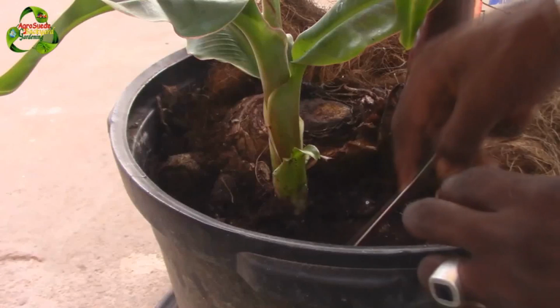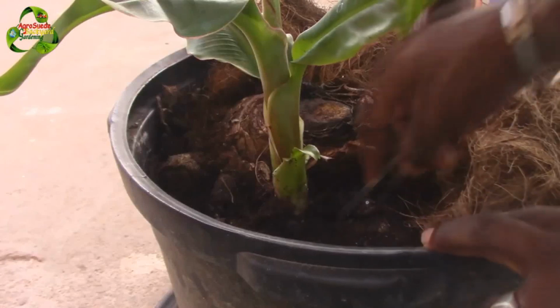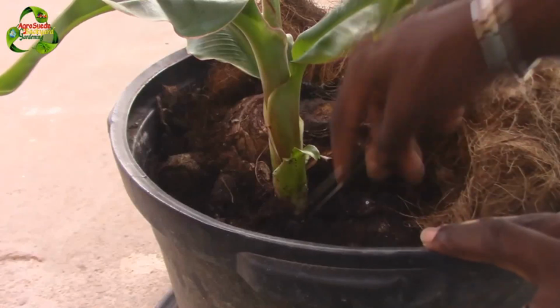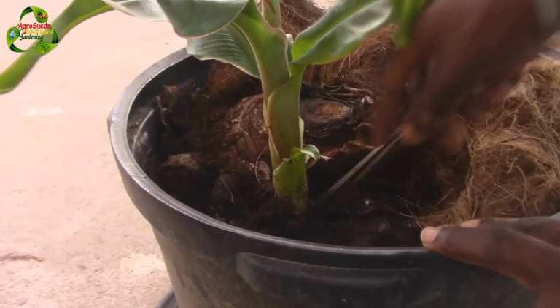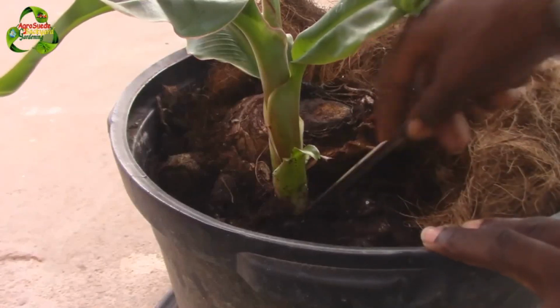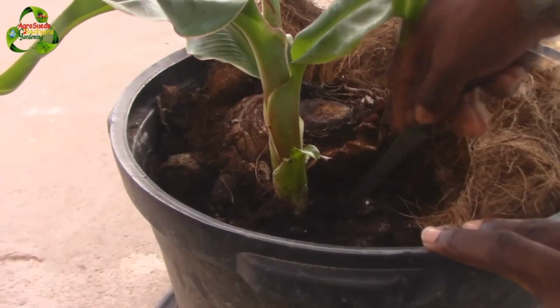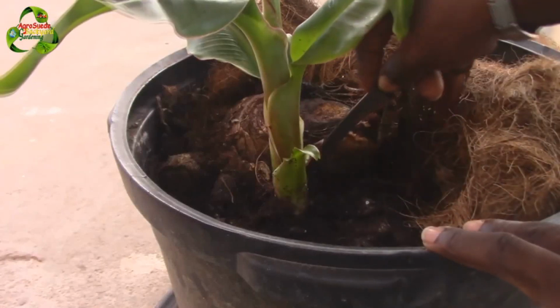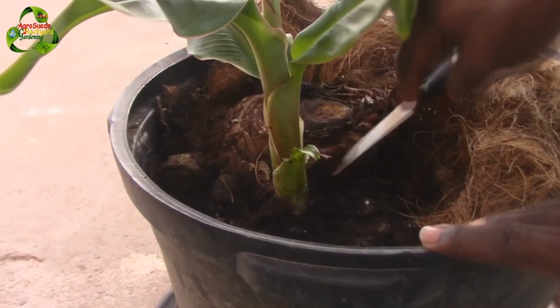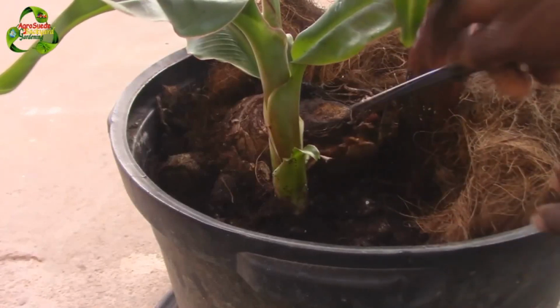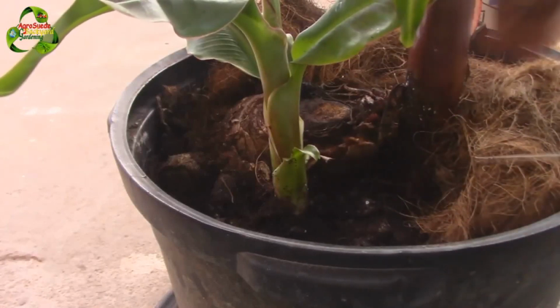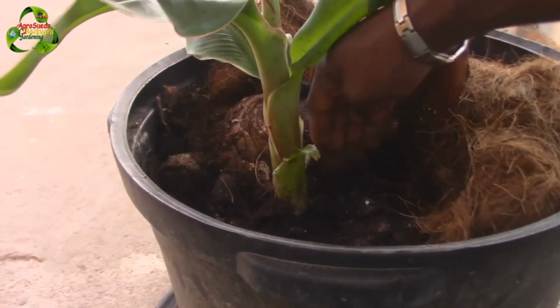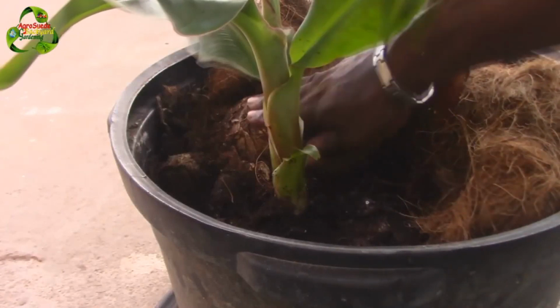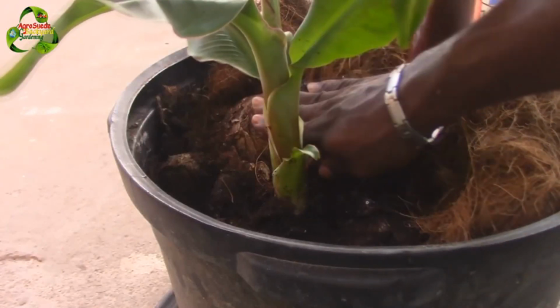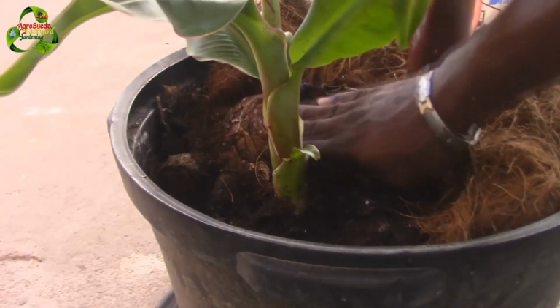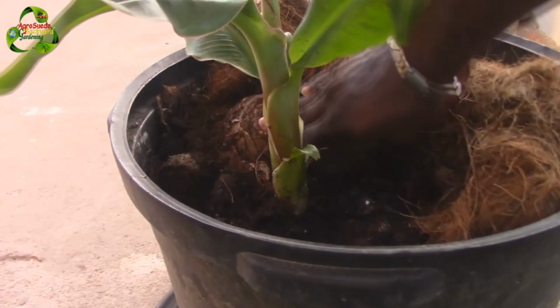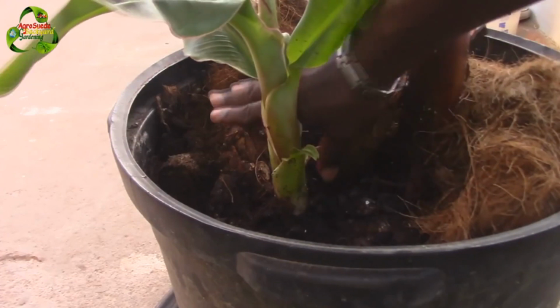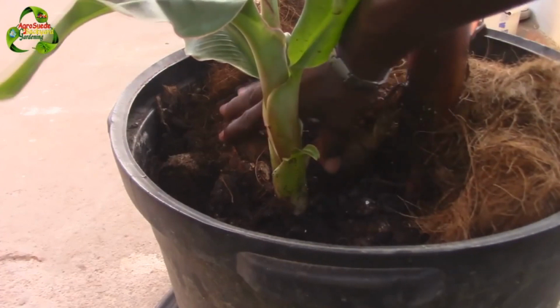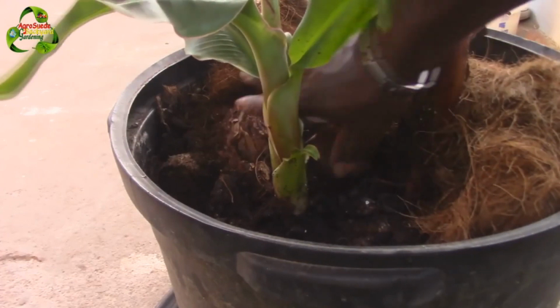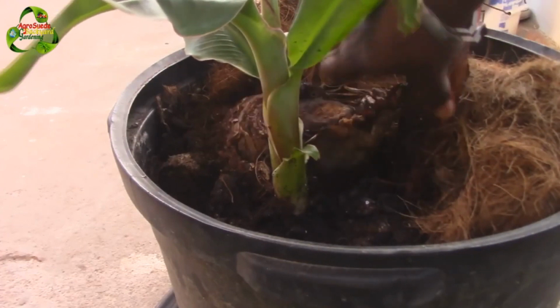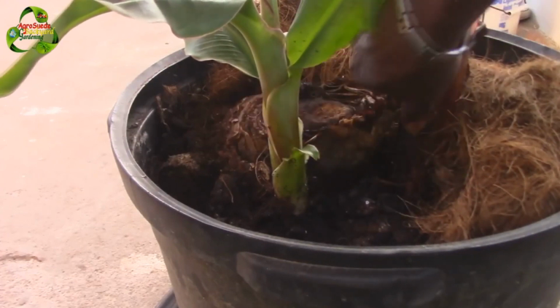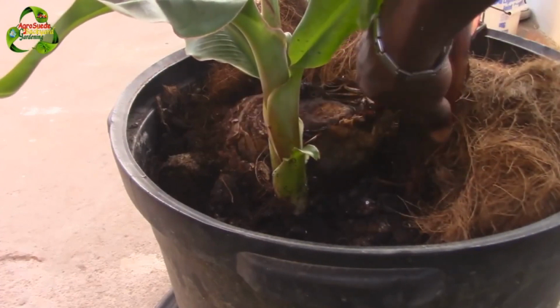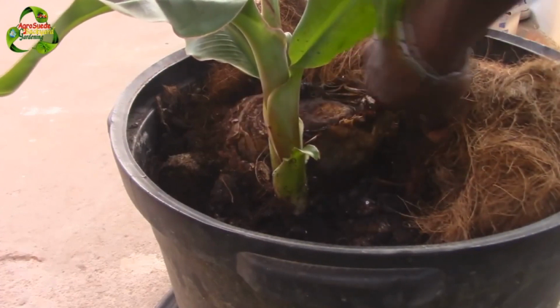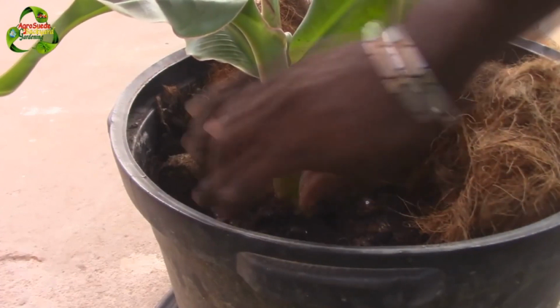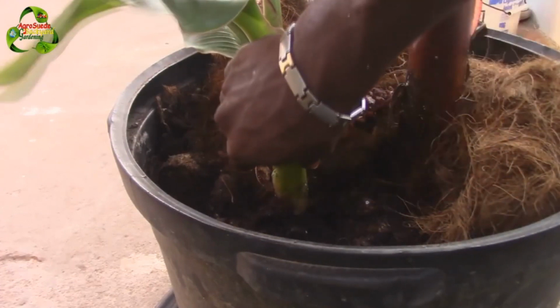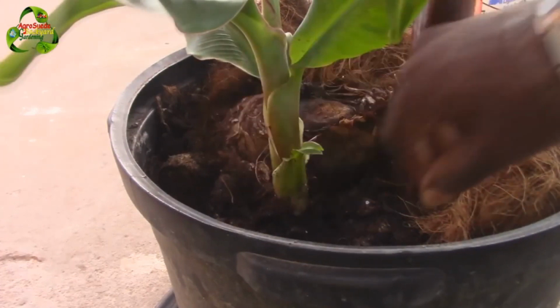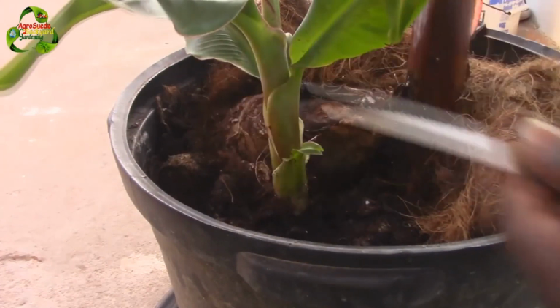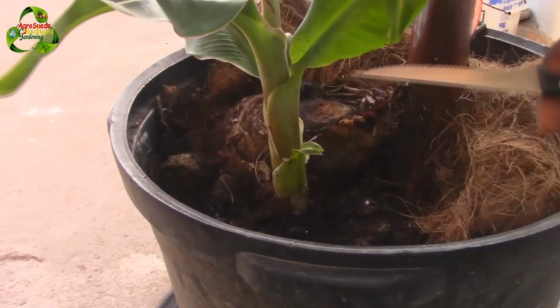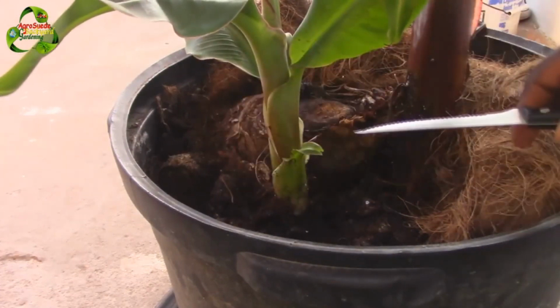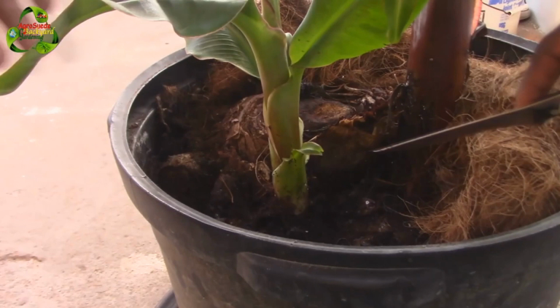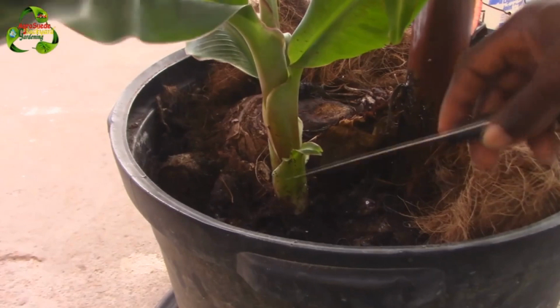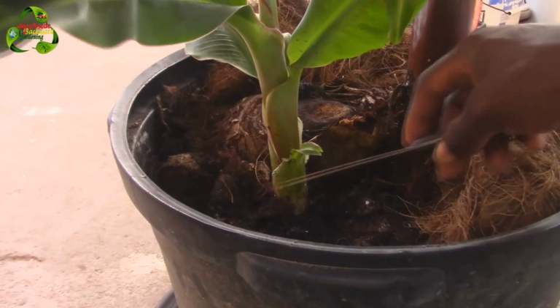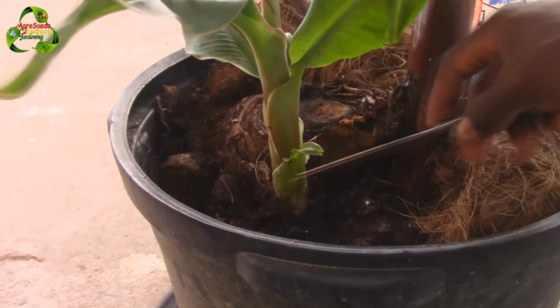How to grow a banana tree? Commercial bananas are seedless and propagated exclusively by vegetative means. Some methods include tissue culture and cloning with cells from cuttings.